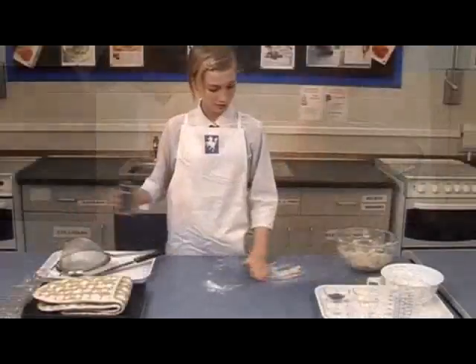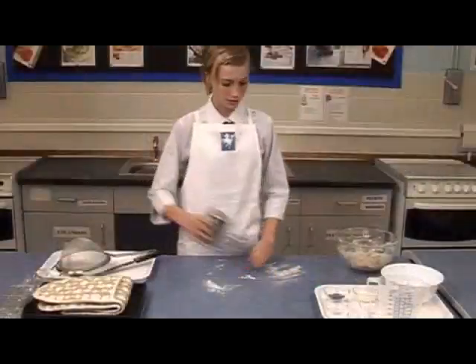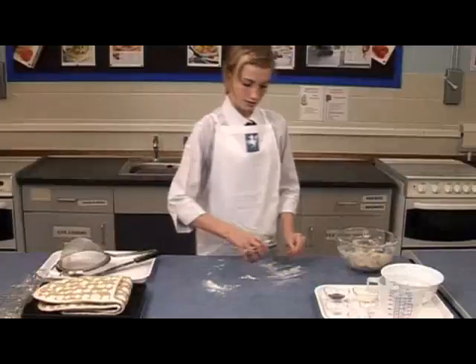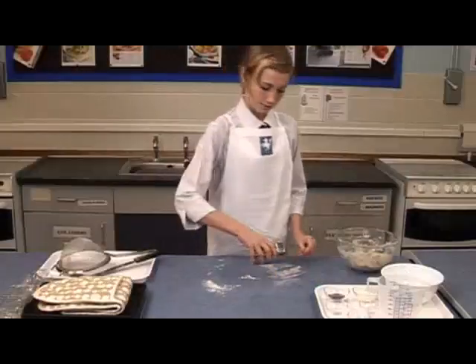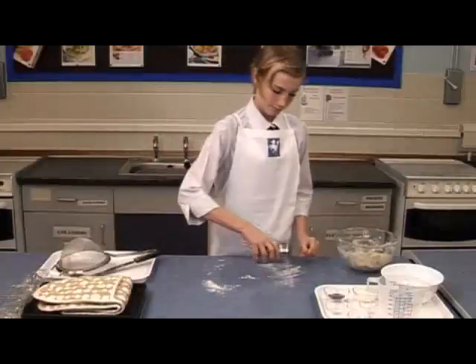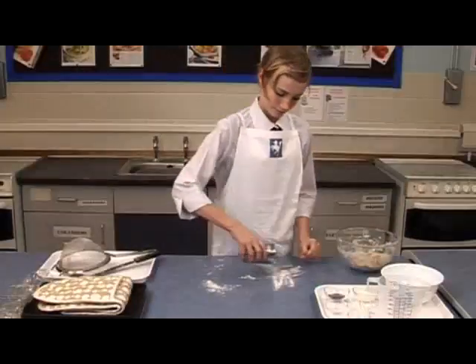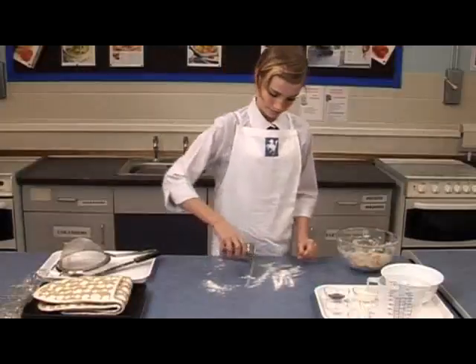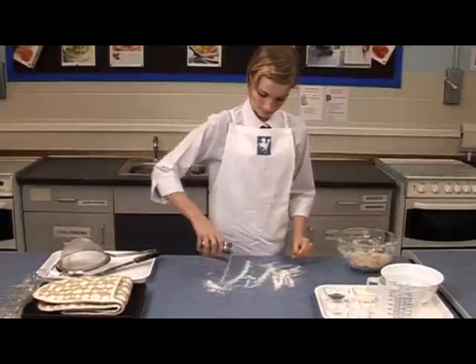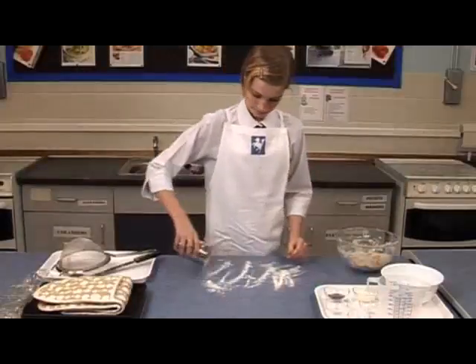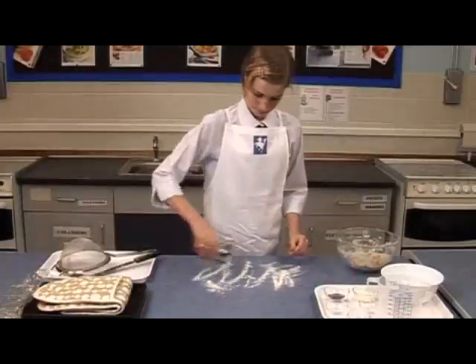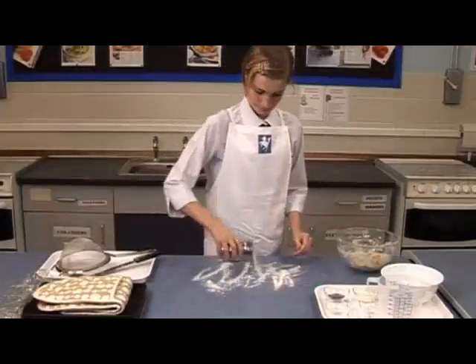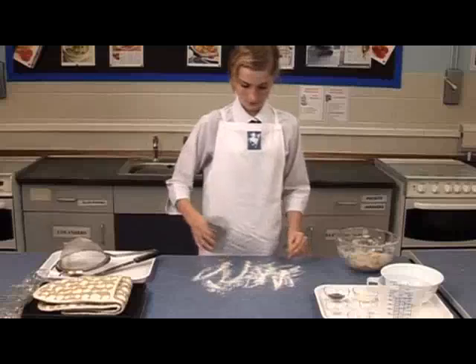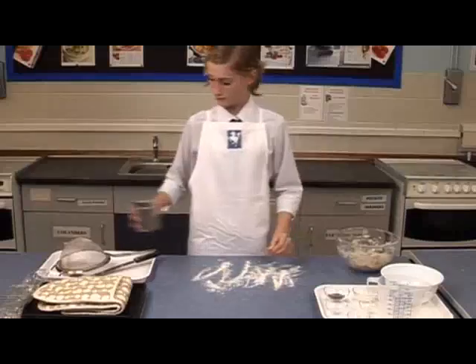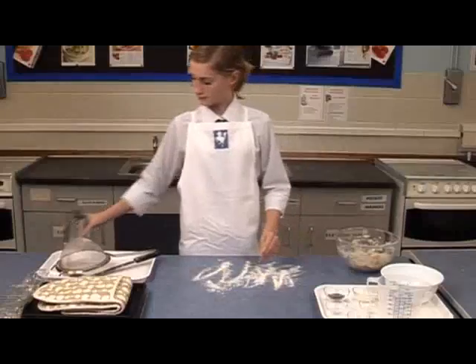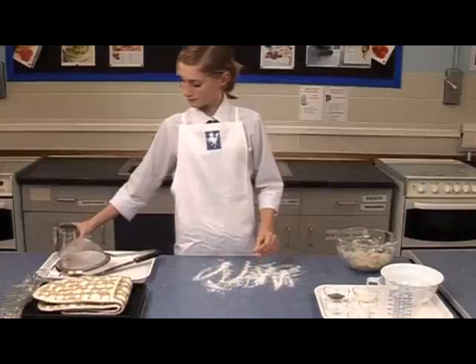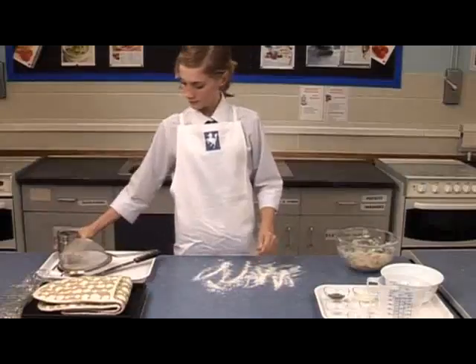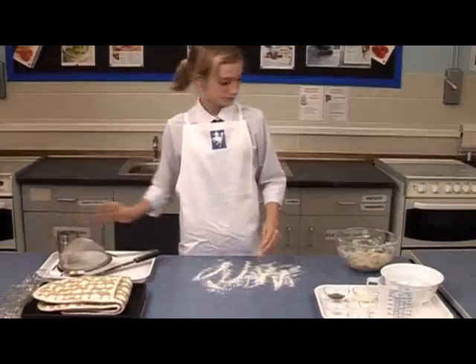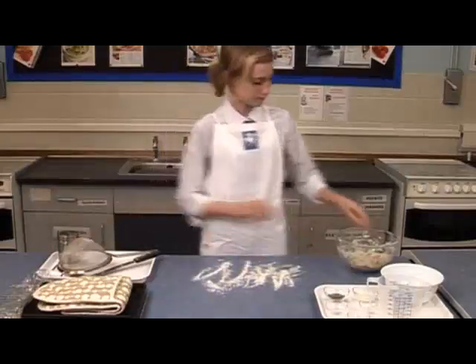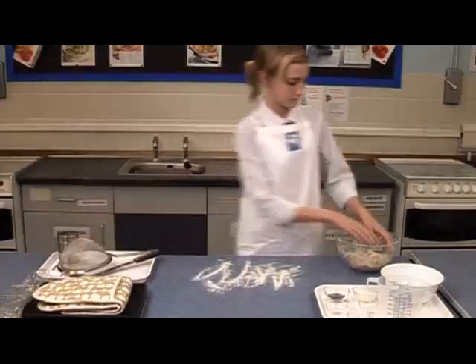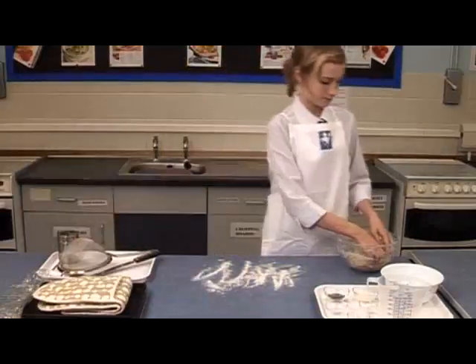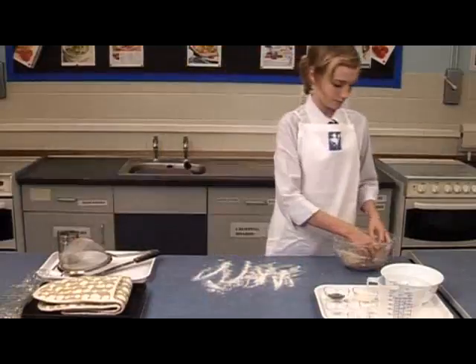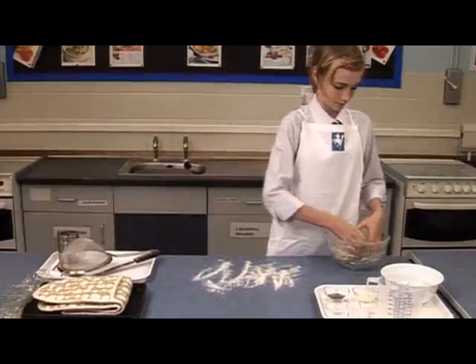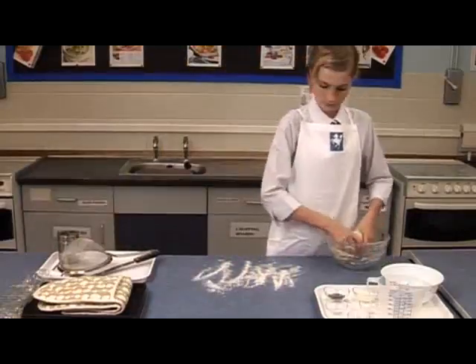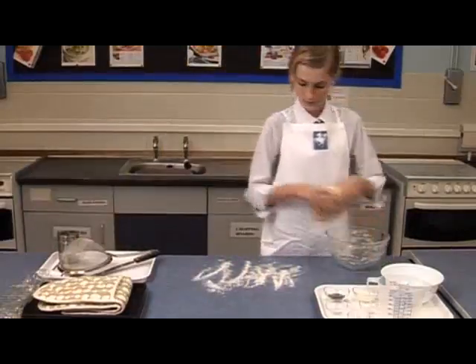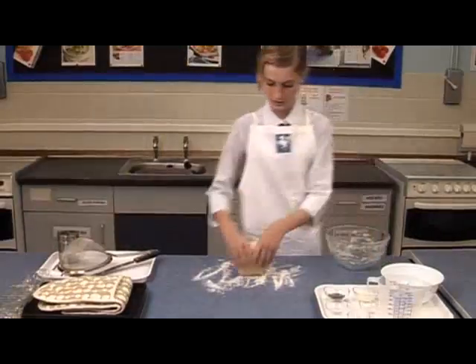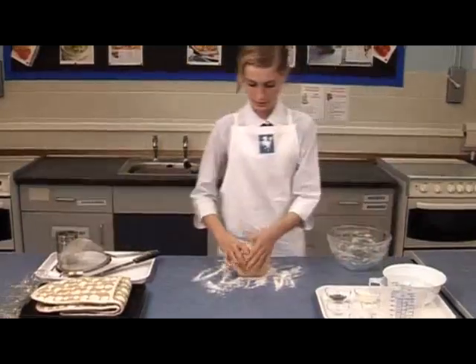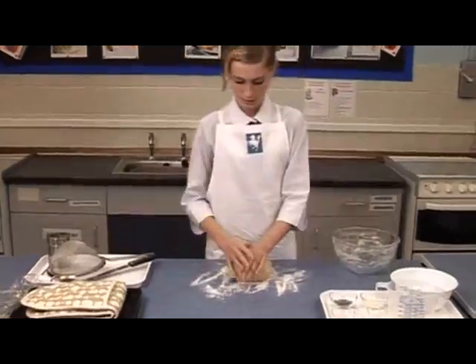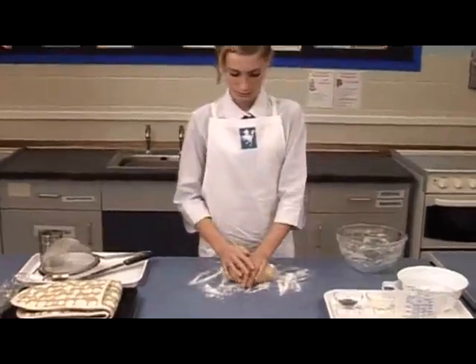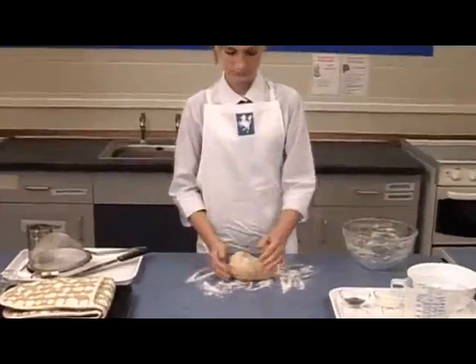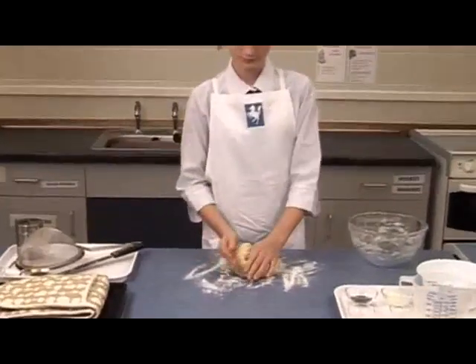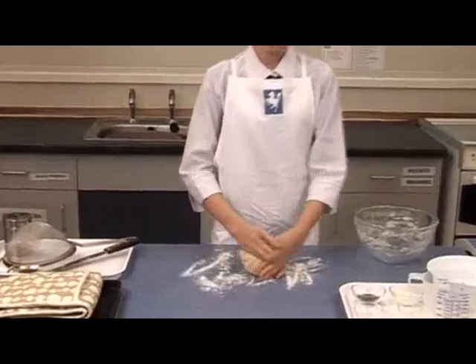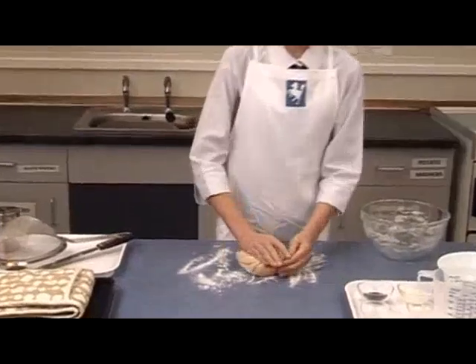Lightly flour the work surface and knead the dough for 5 to 10 minutes until it is smooth and elastic. This is an important step in bread making.